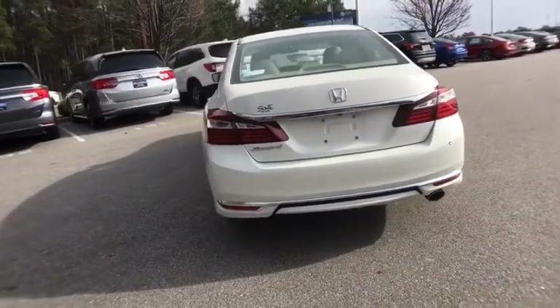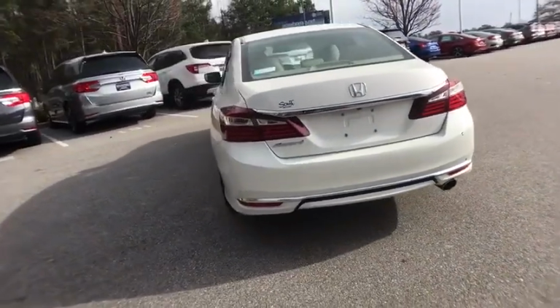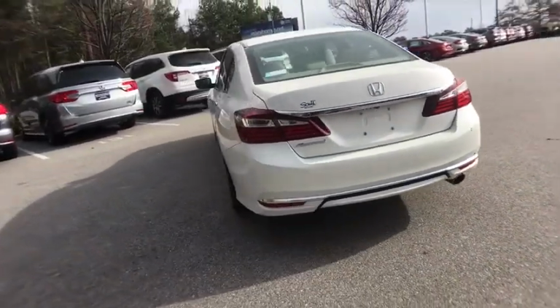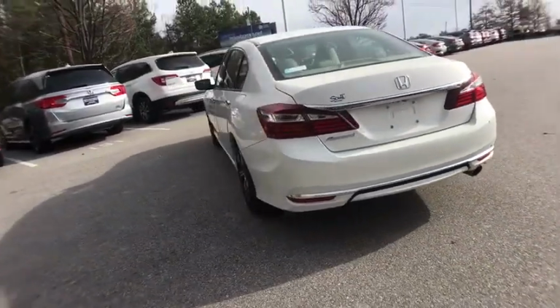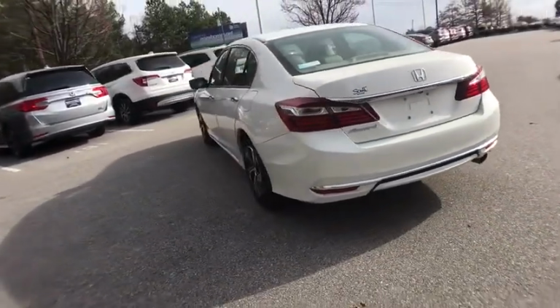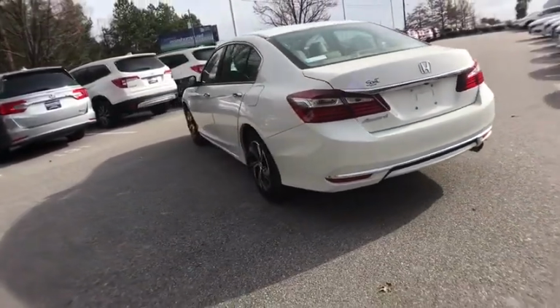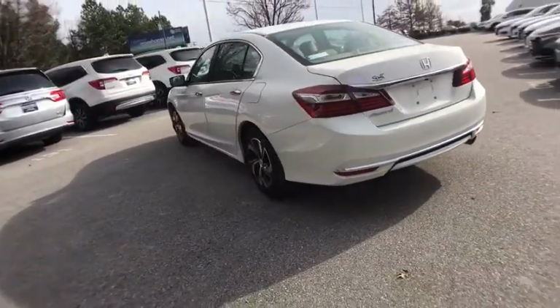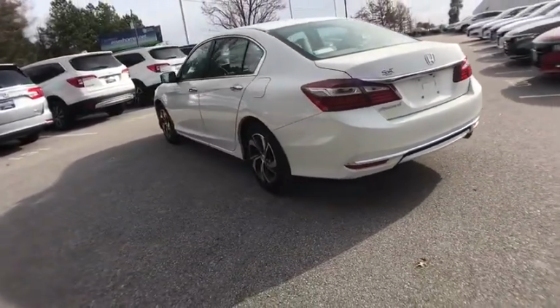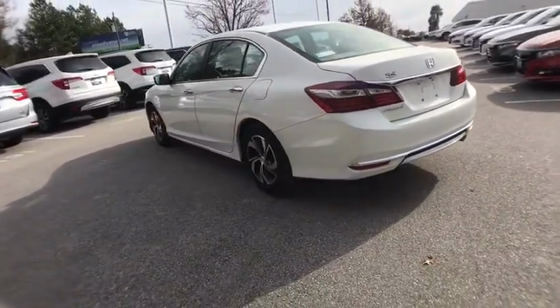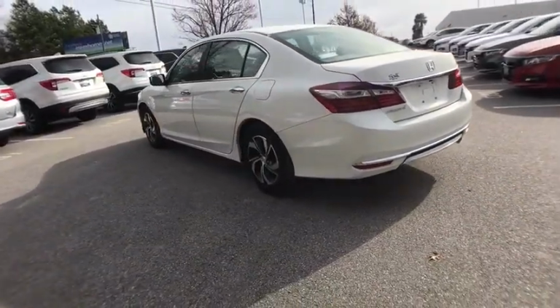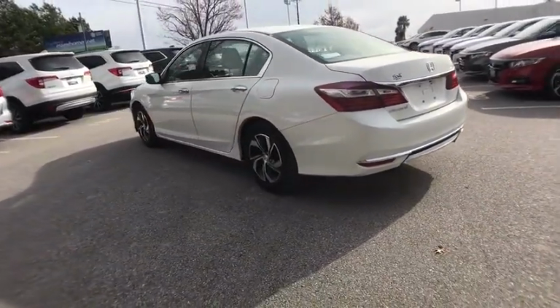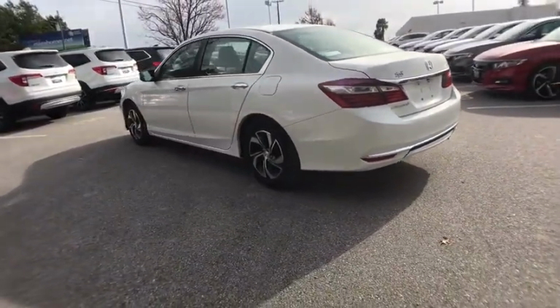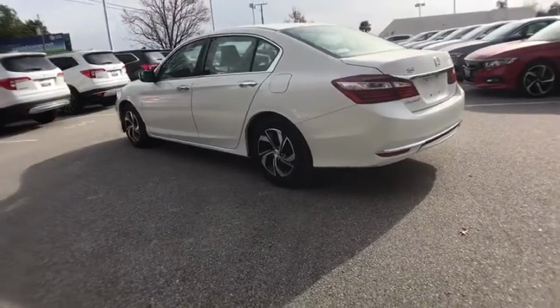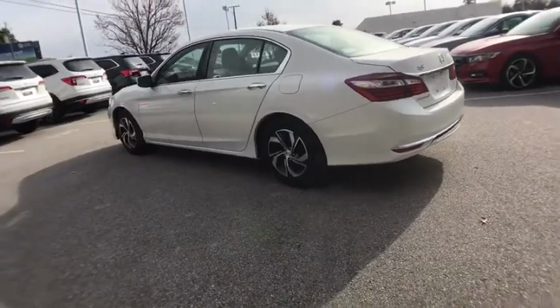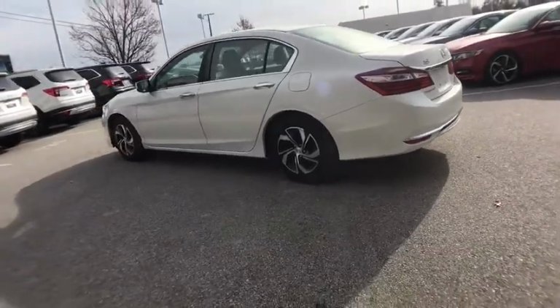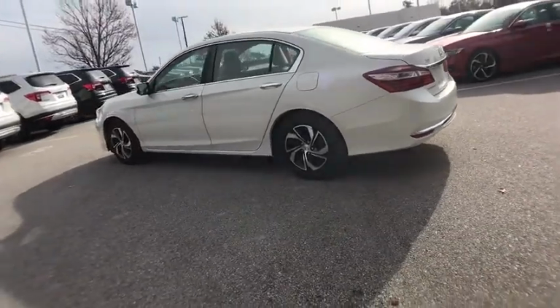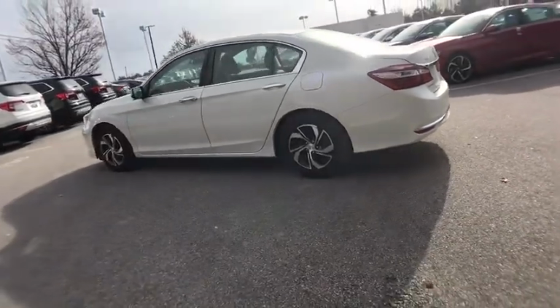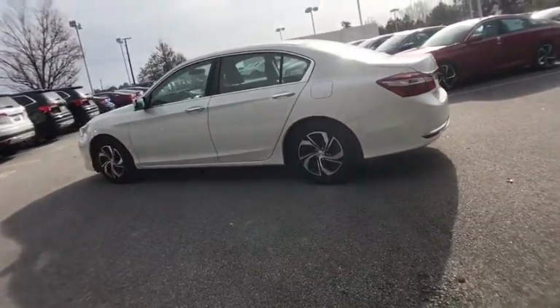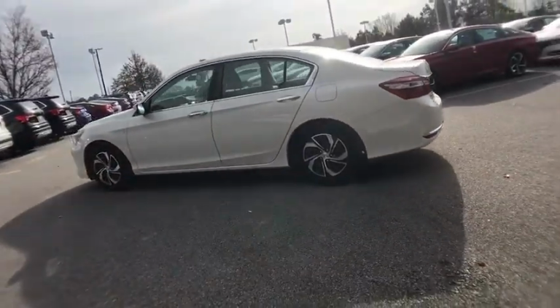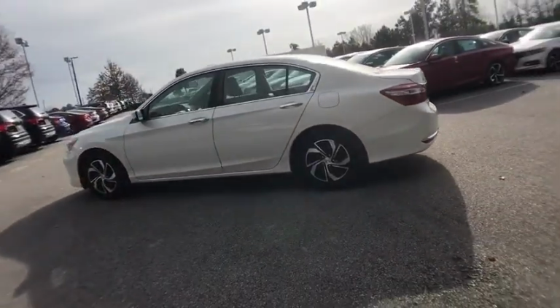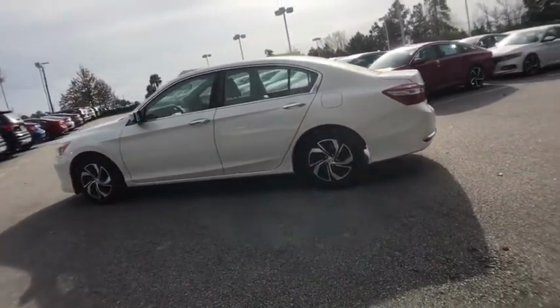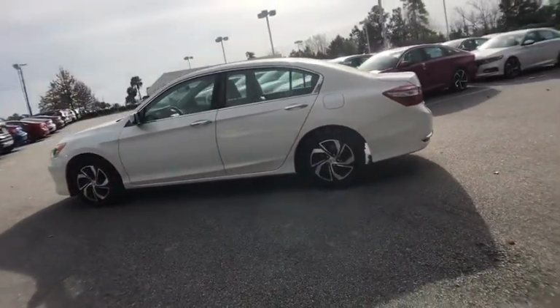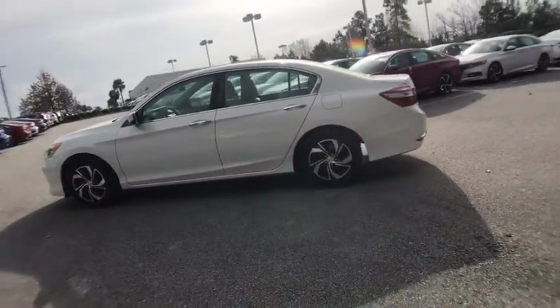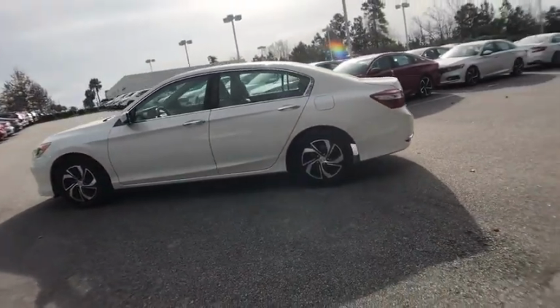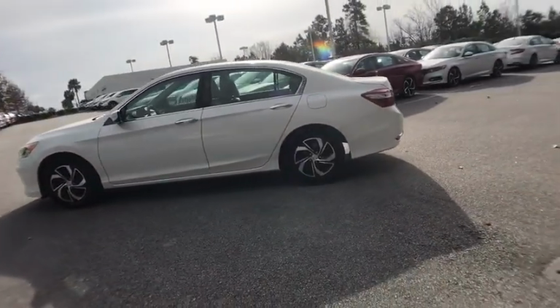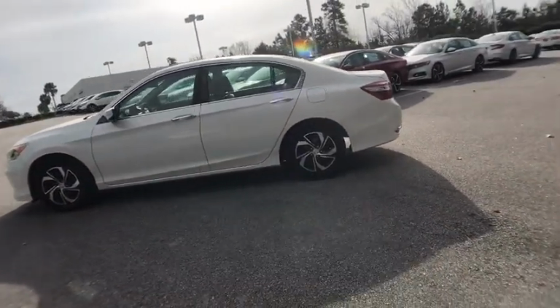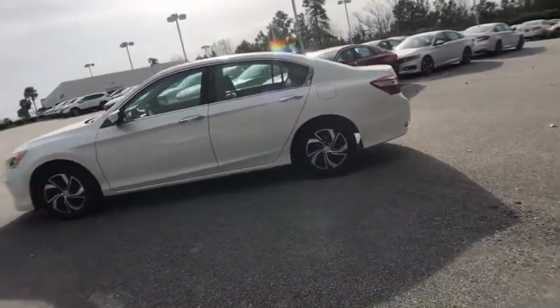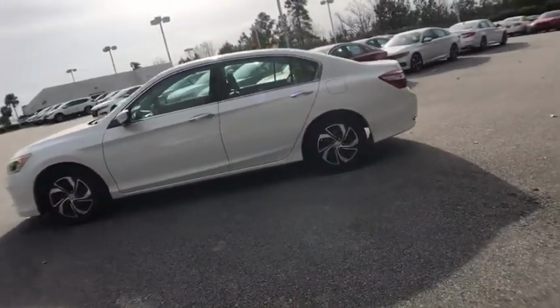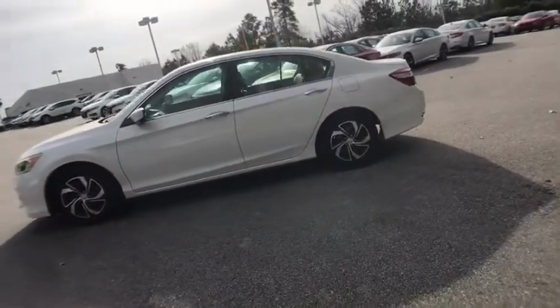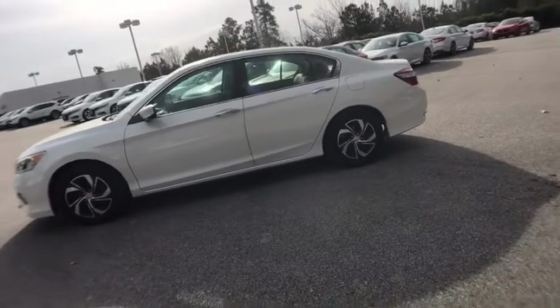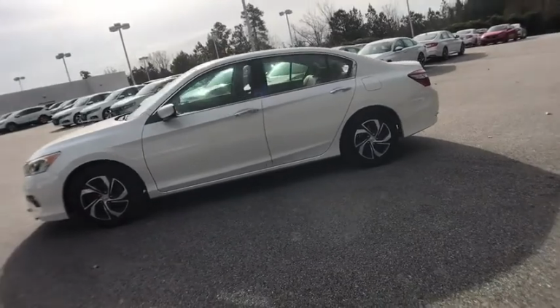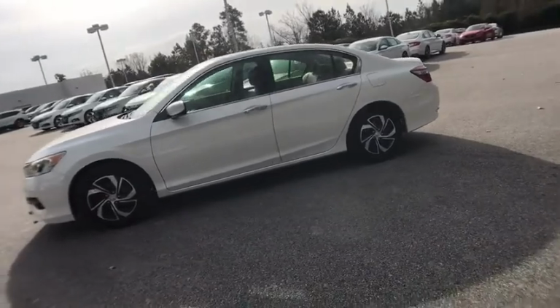Traction control, dual airbags, alloy wheels, power steering, four-wheel disc brakes, rear window defroster, power windows, CD player, security system.